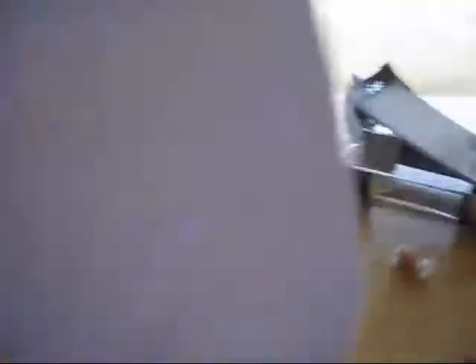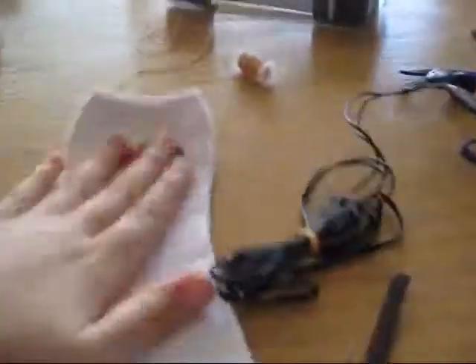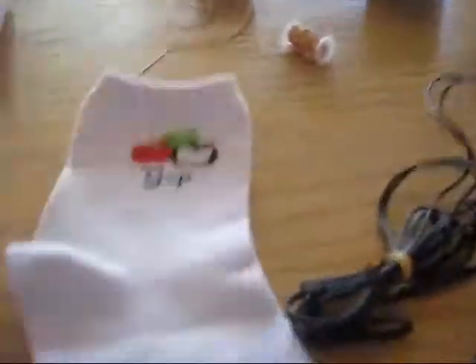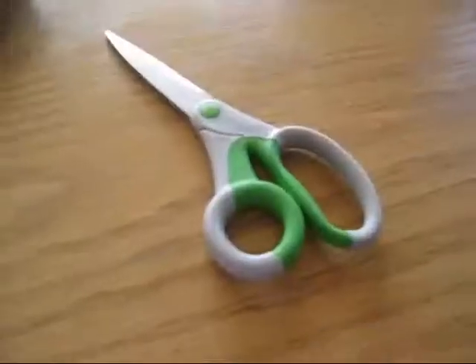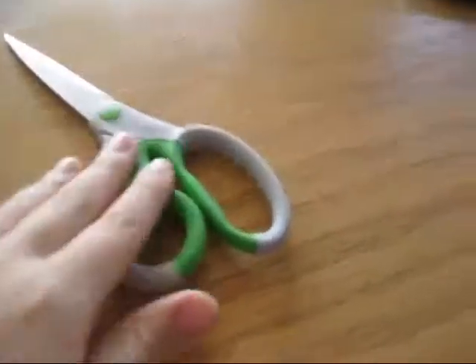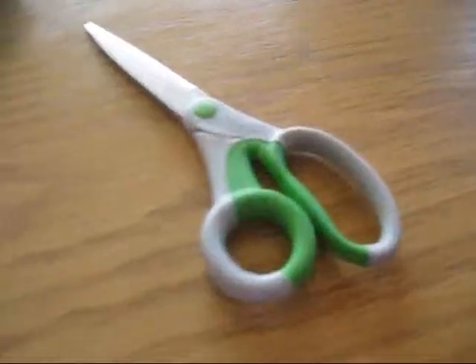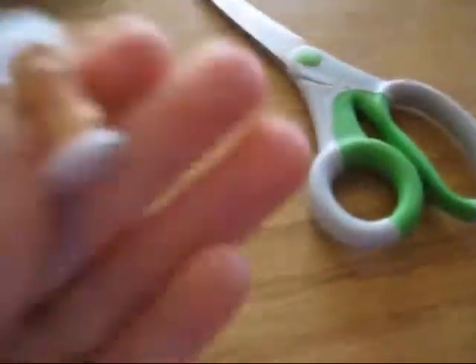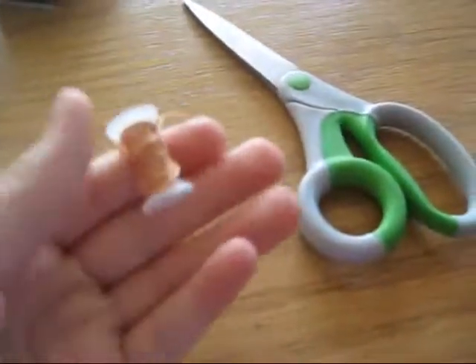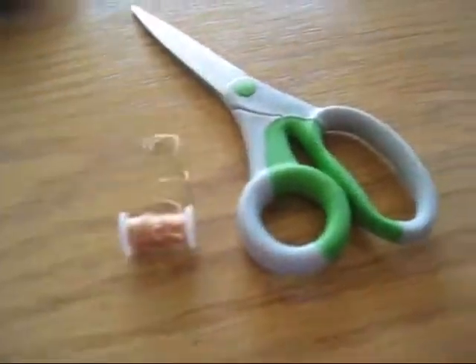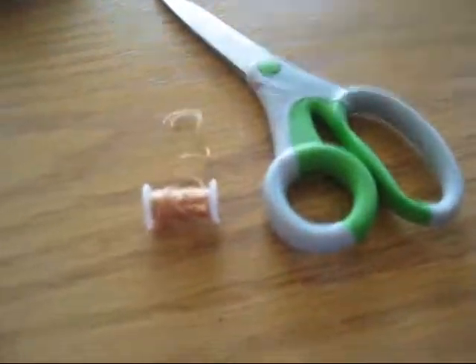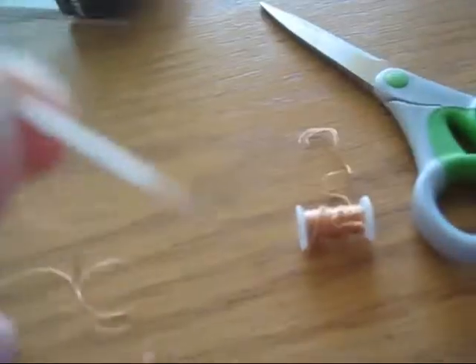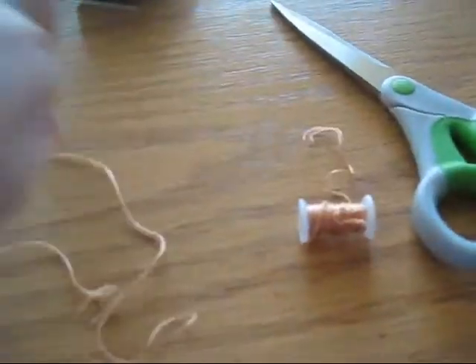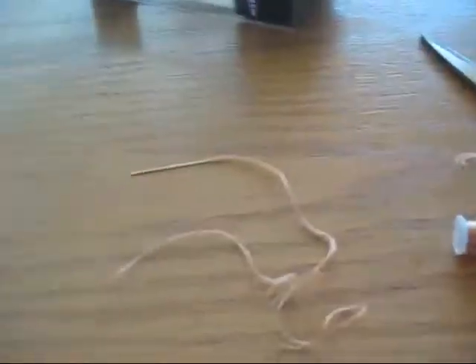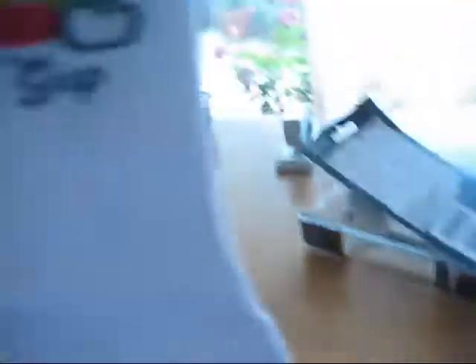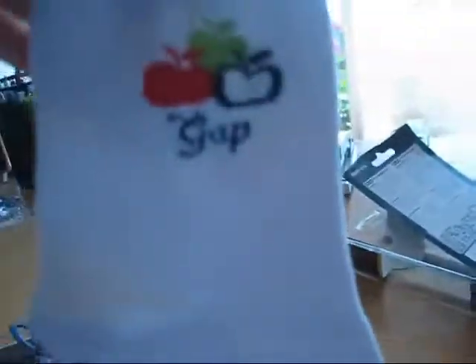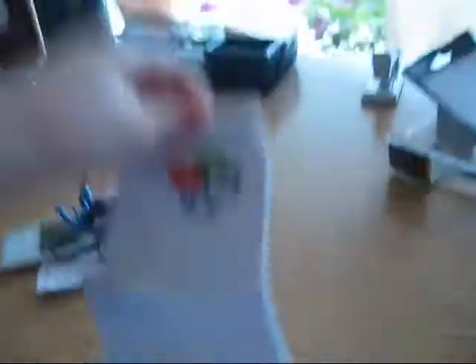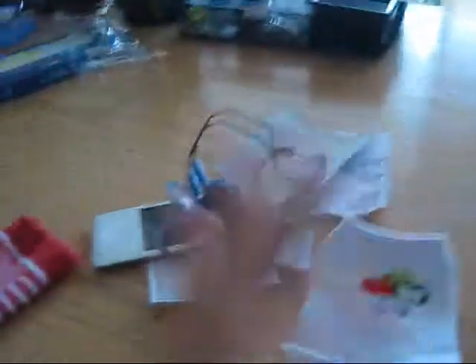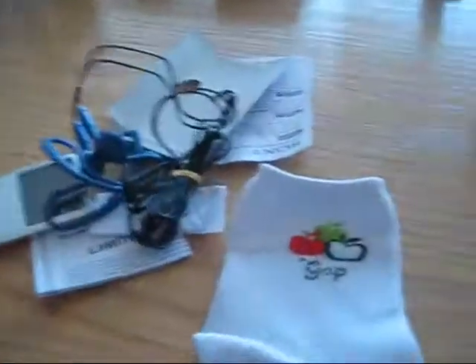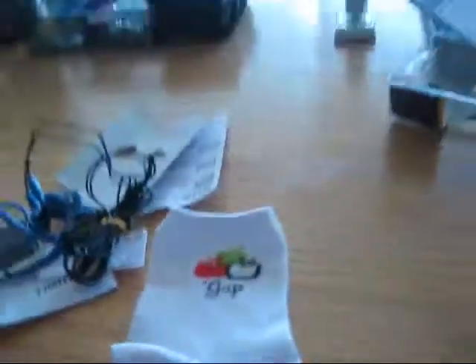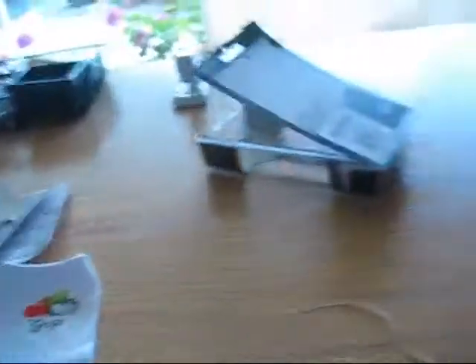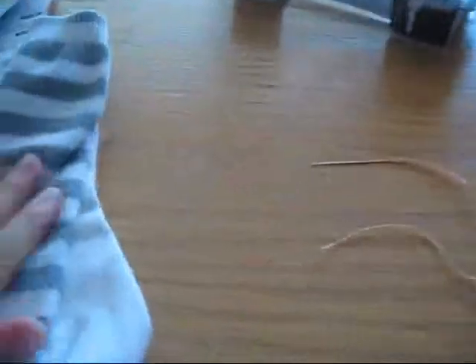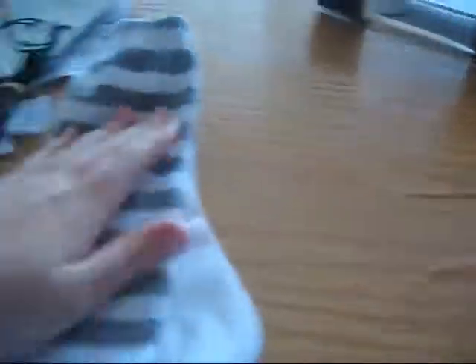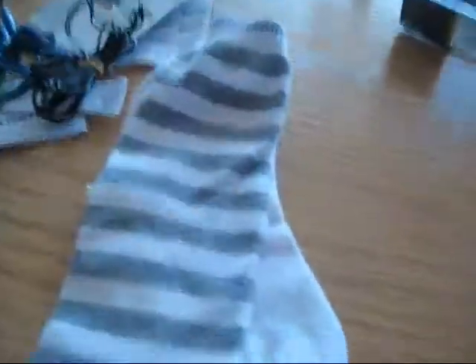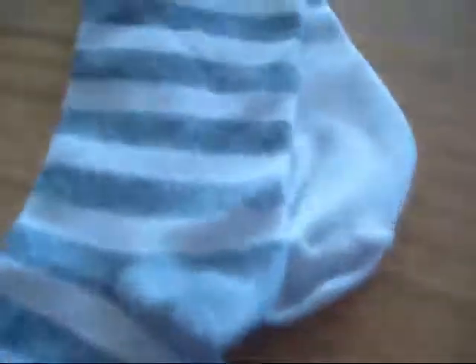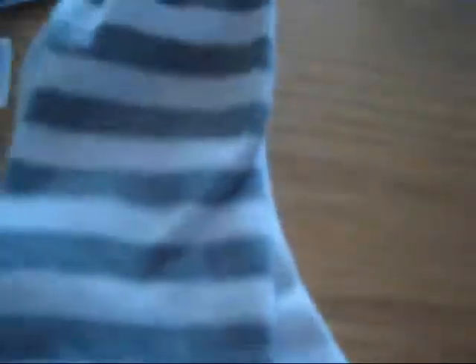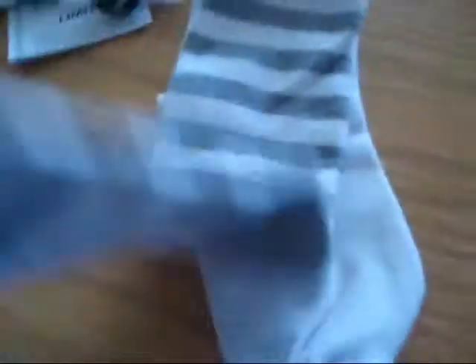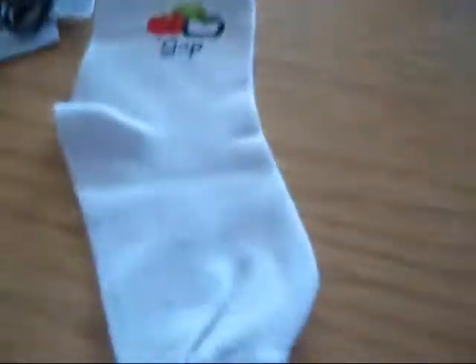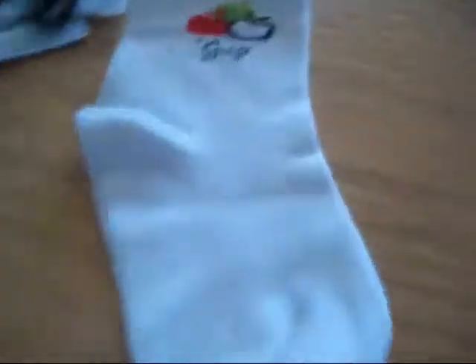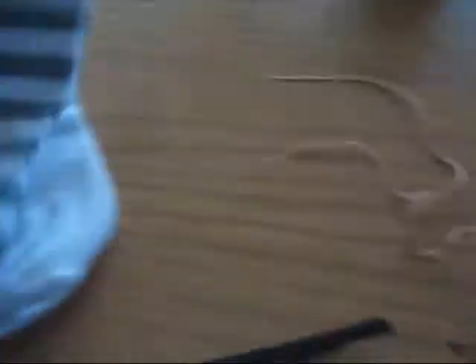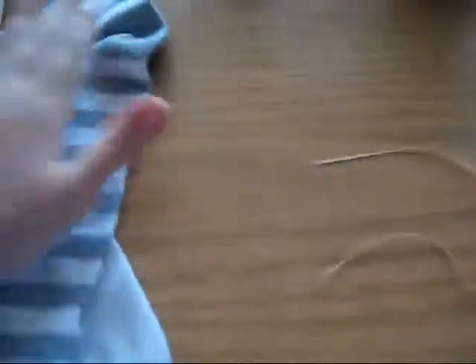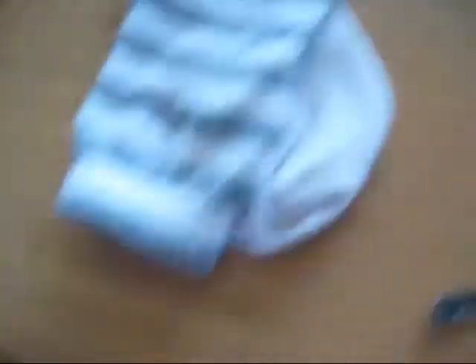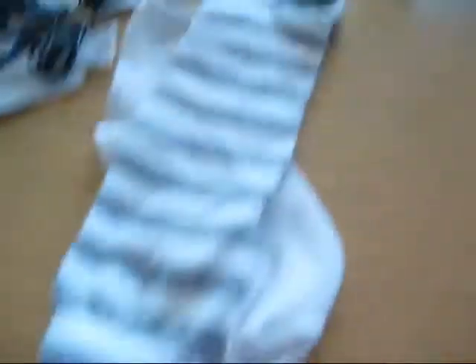I'm going to show you how. You're going to use scissors, thread, a needle, and a sock. It is preferable to use socks that have the long stockings — not the short ones, but the long ones.